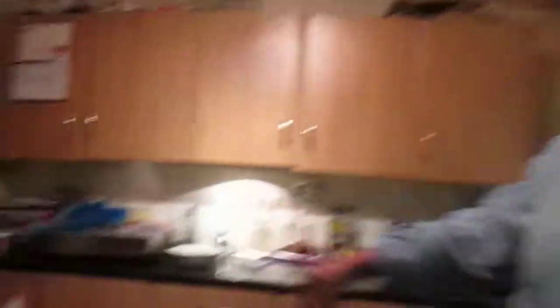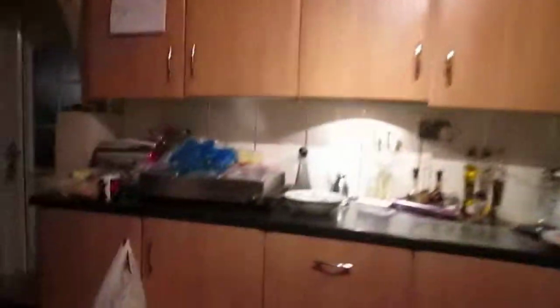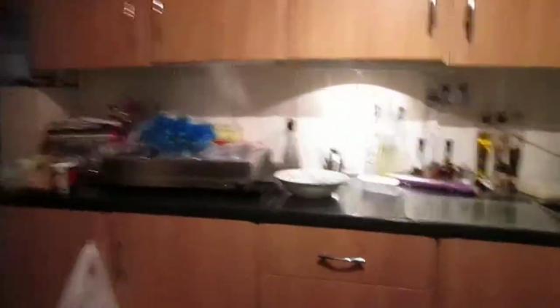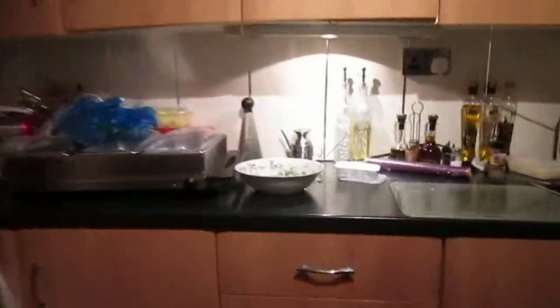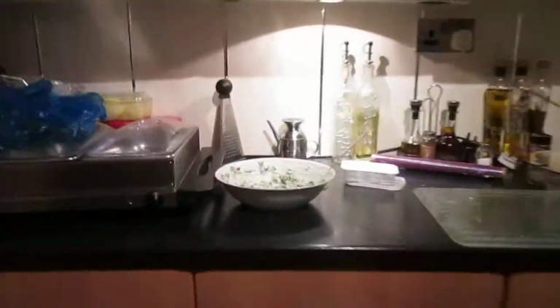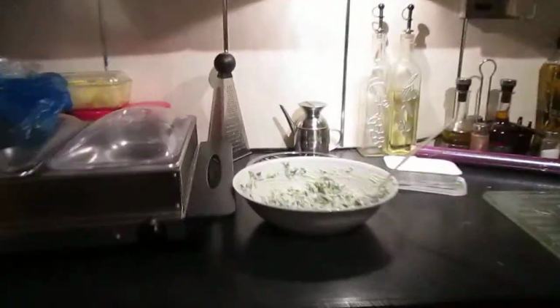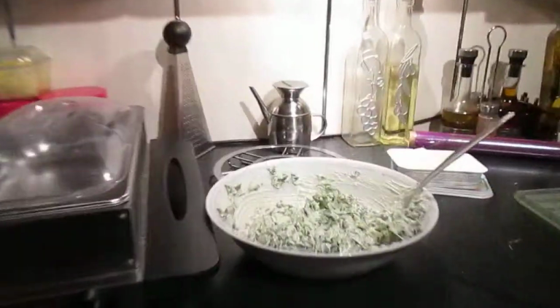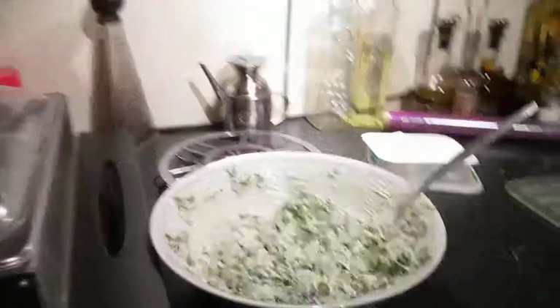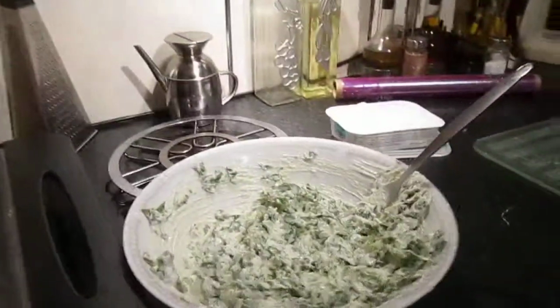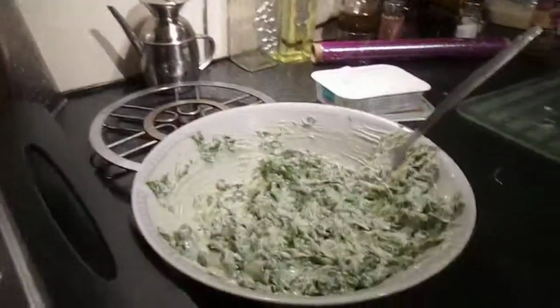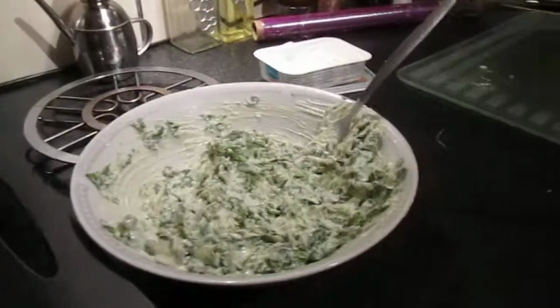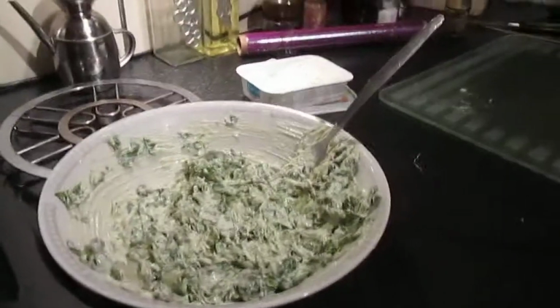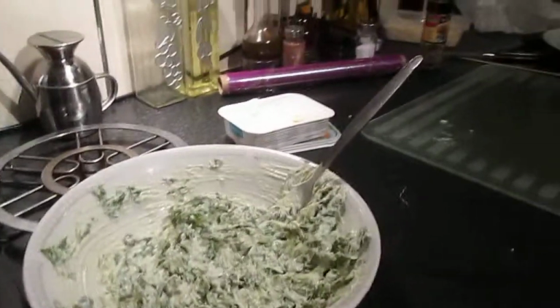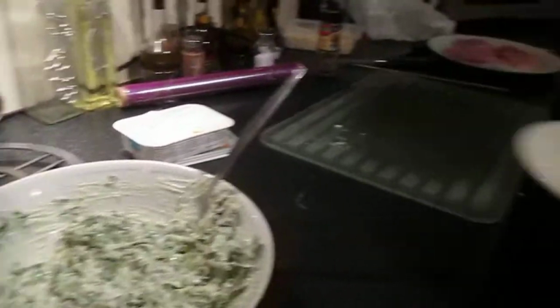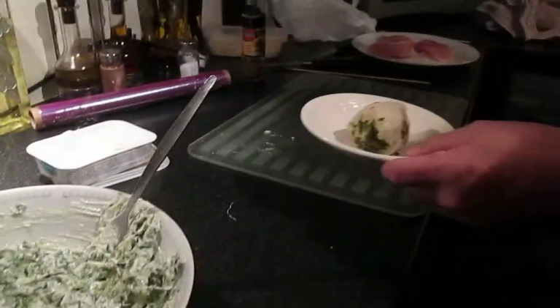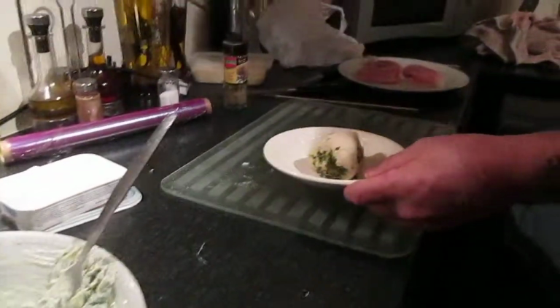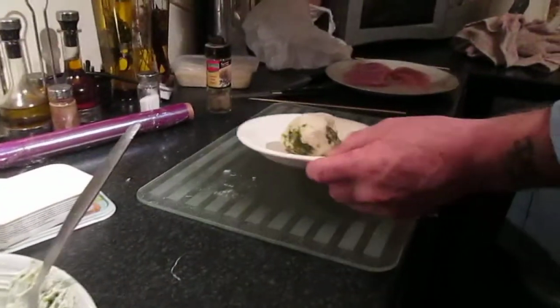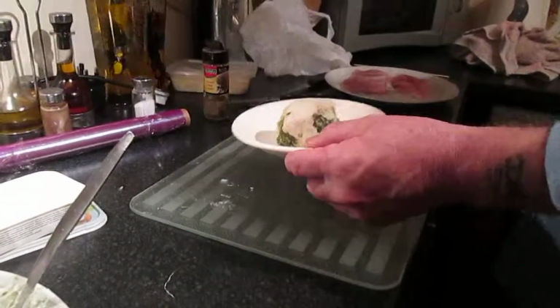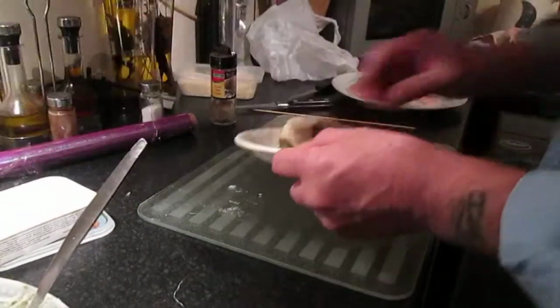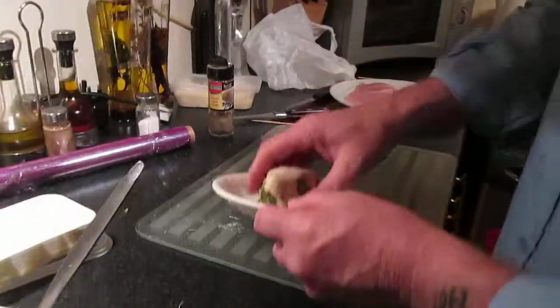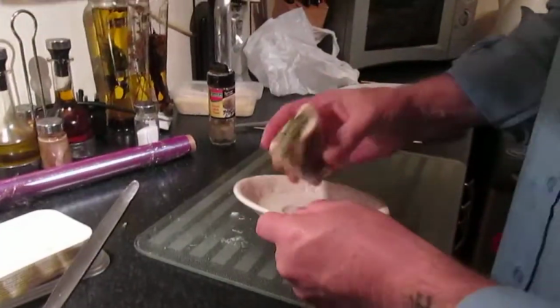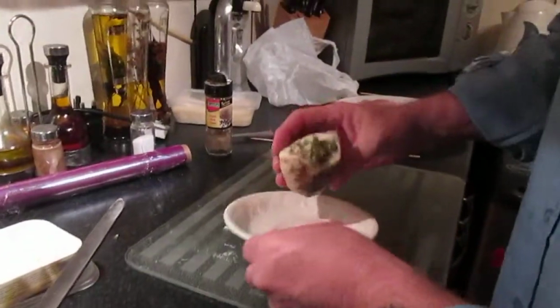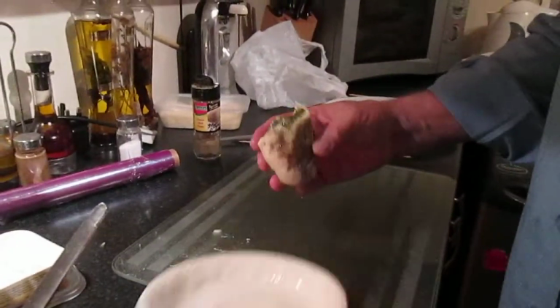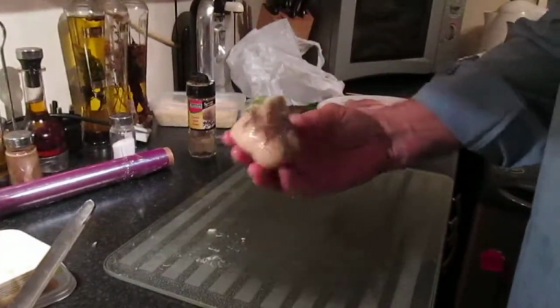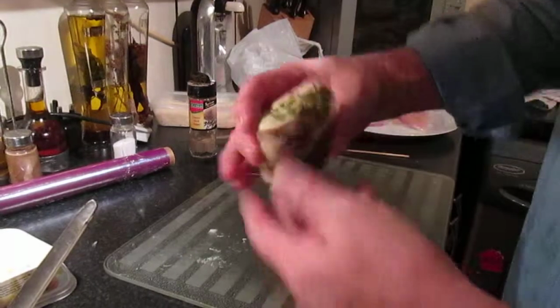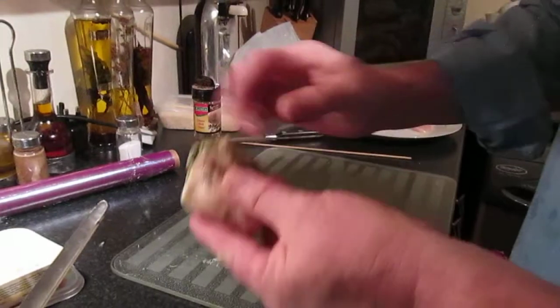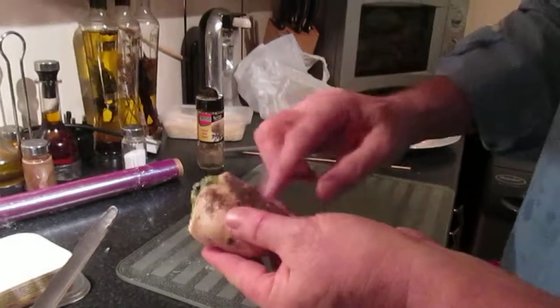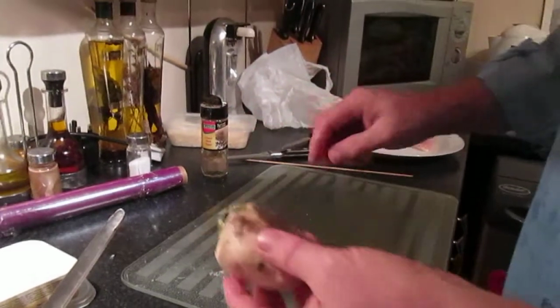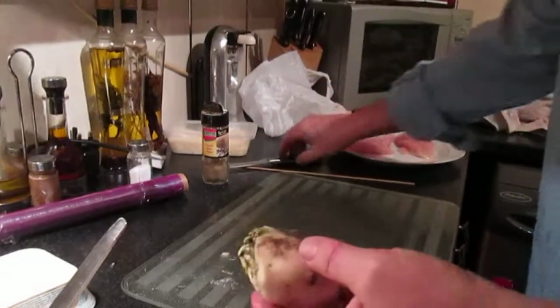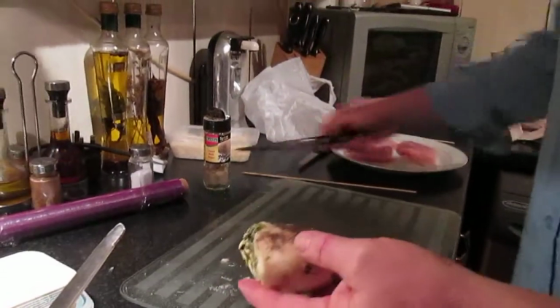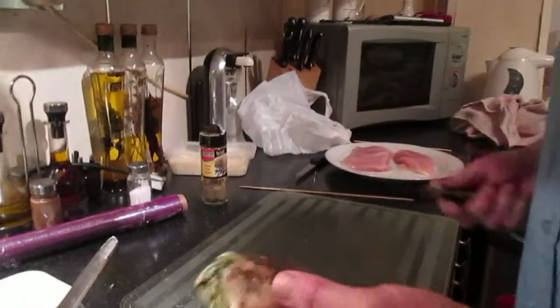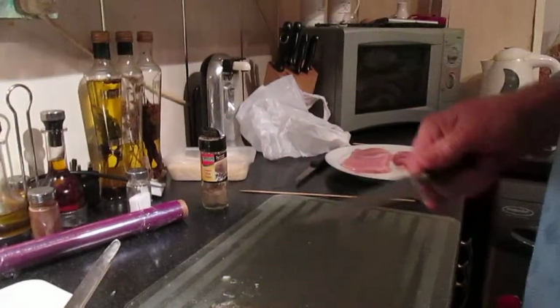And then what you get is this. Notice they are only small chicken breasts. This is pepper - that's all that is.